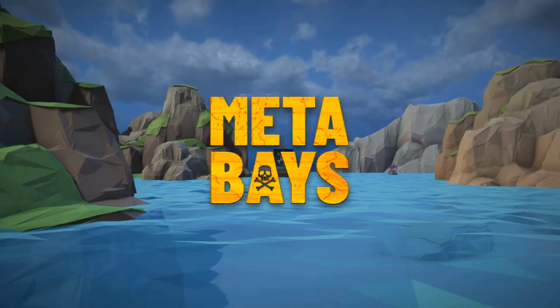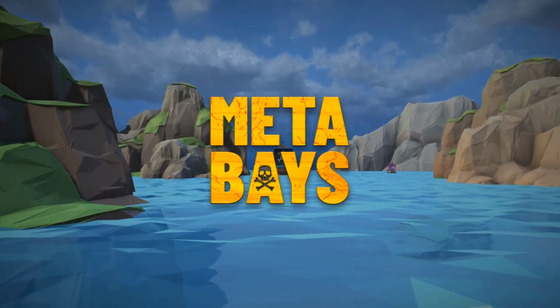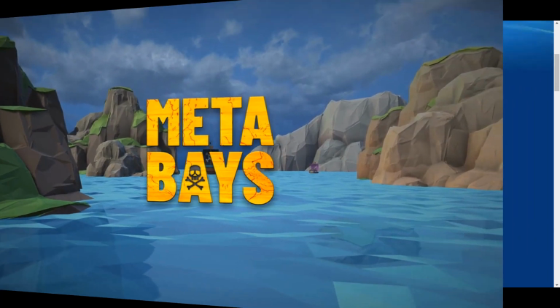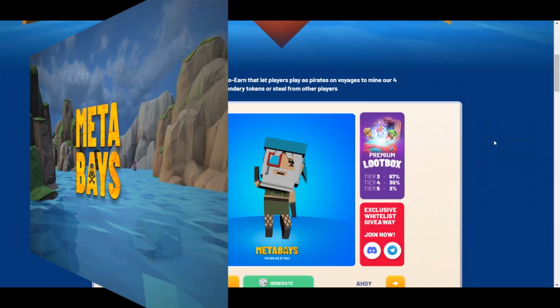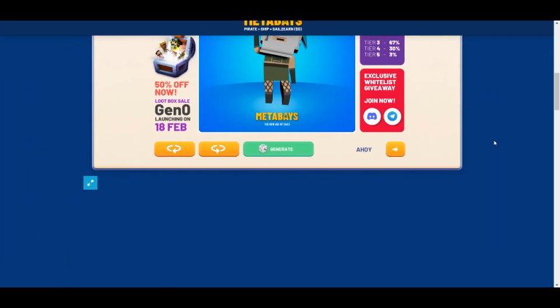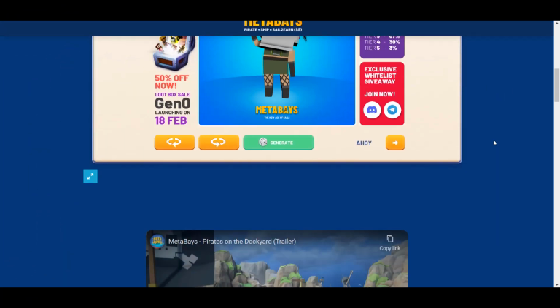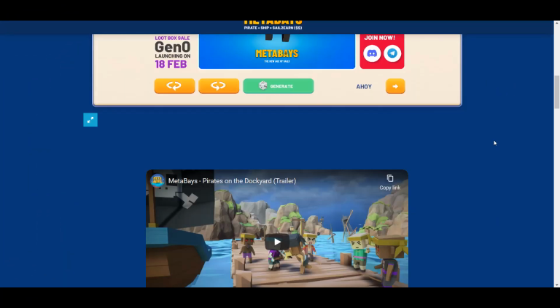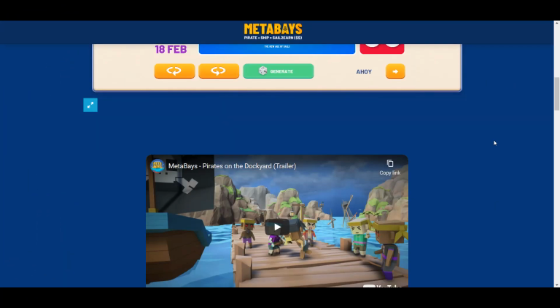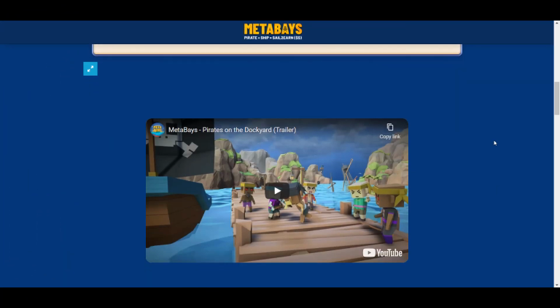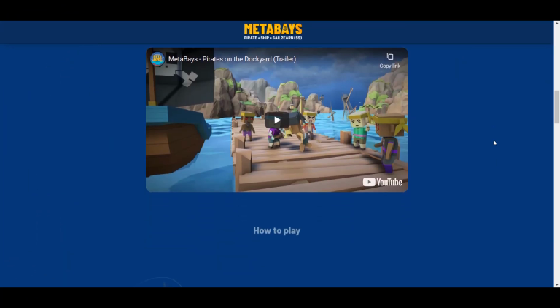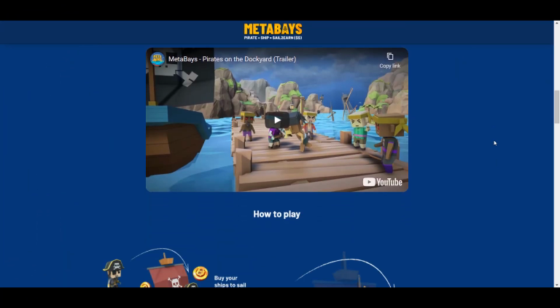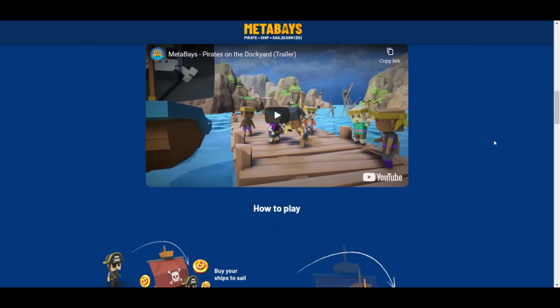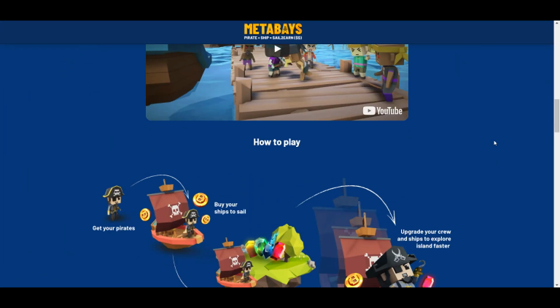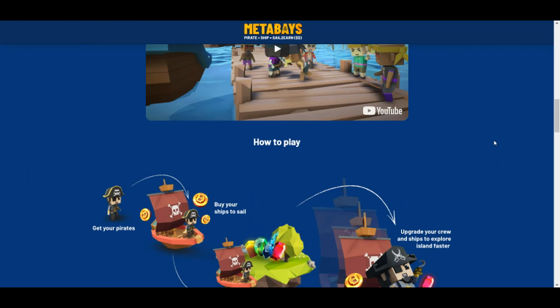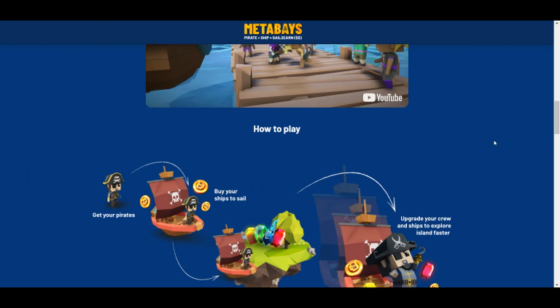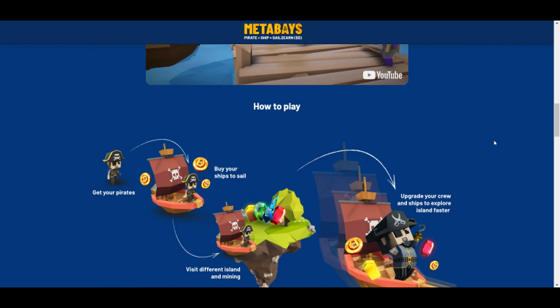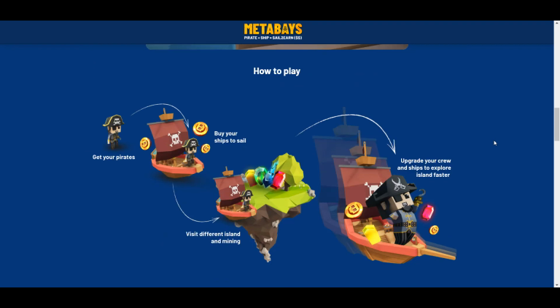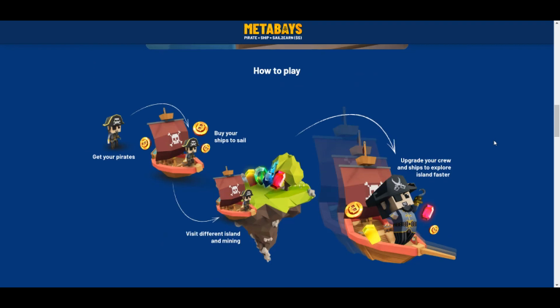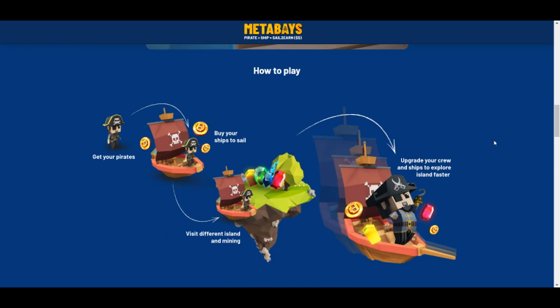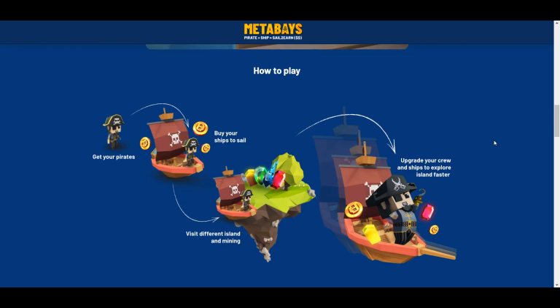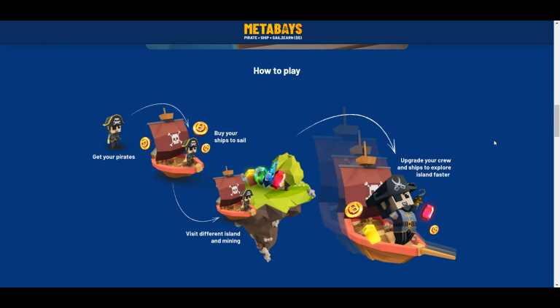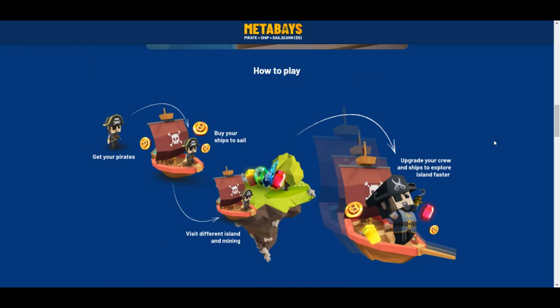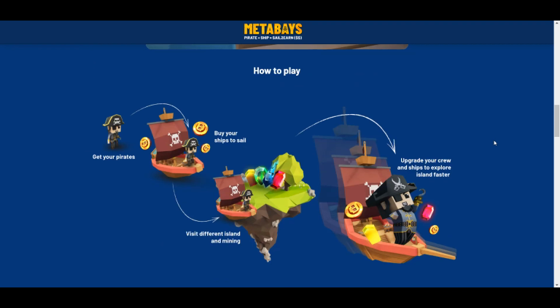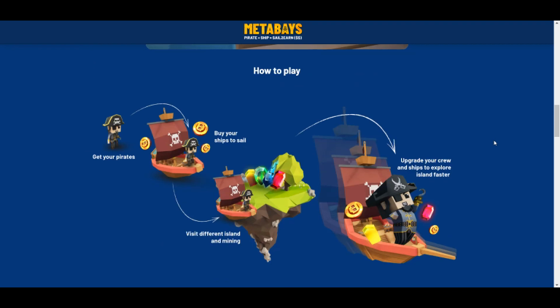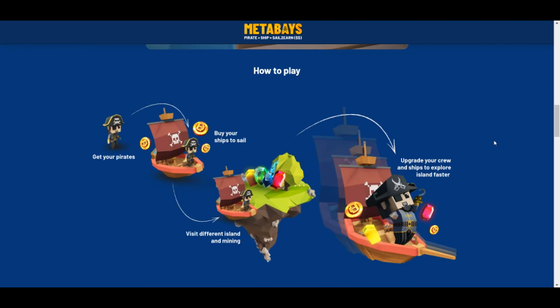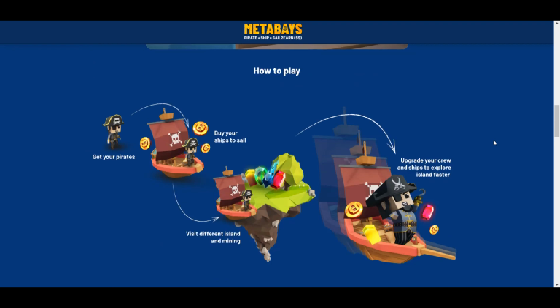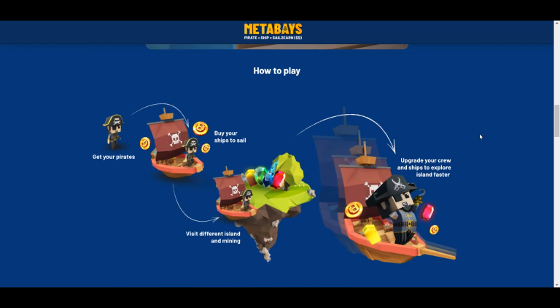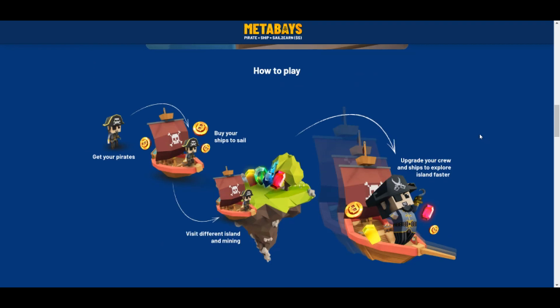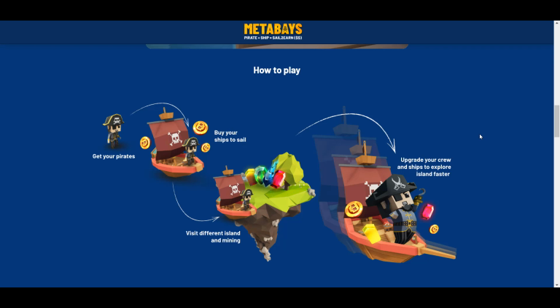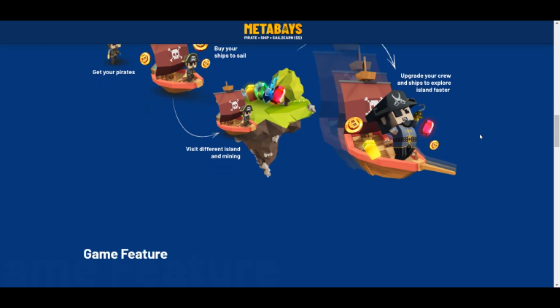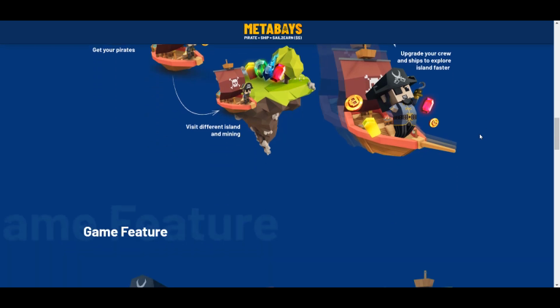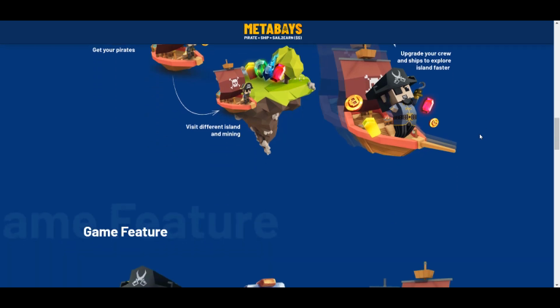Players in MetaBase can play opposite roles at sea, where they make decisions. For example, players can mine gems or loot other ships, which is high risk, but the profits are also quite high when choosing these game tactics.